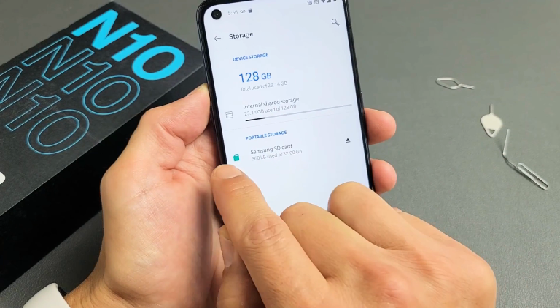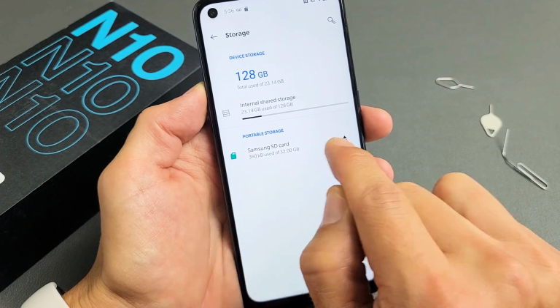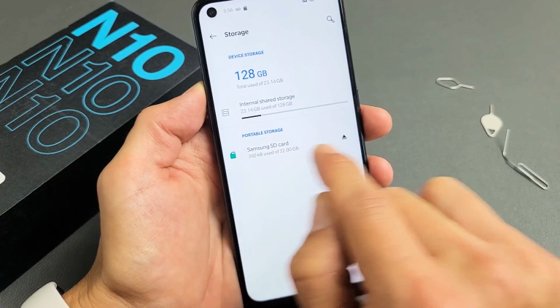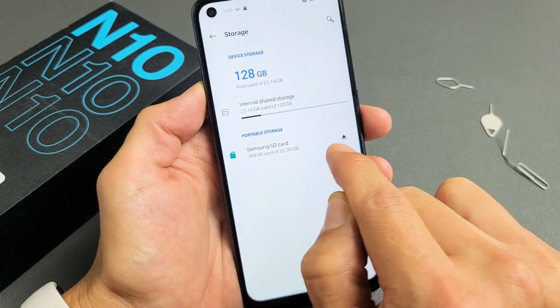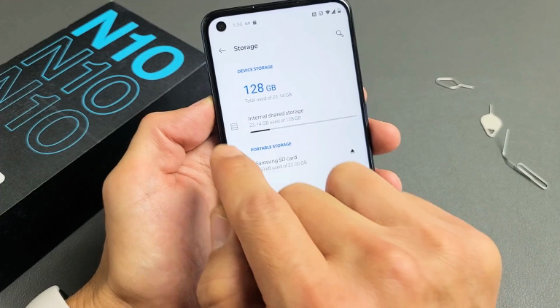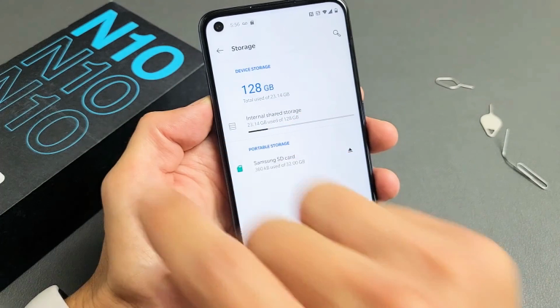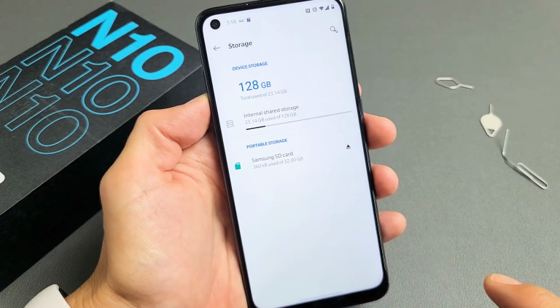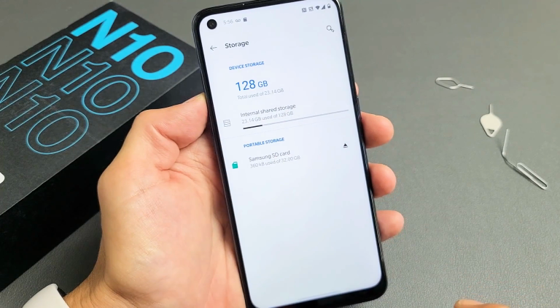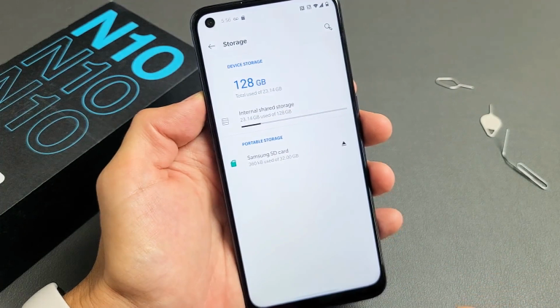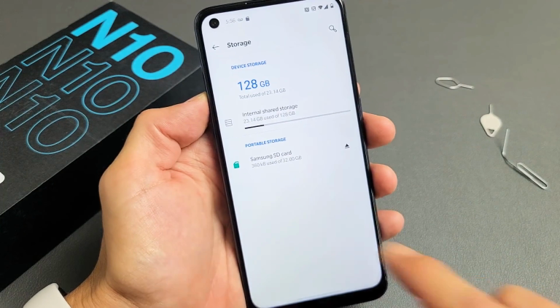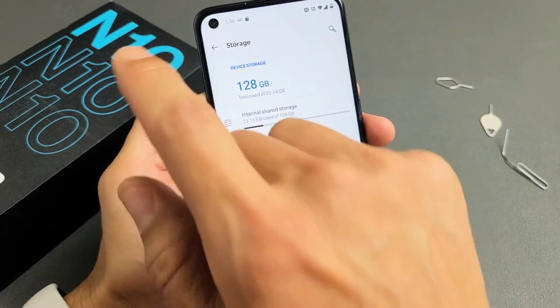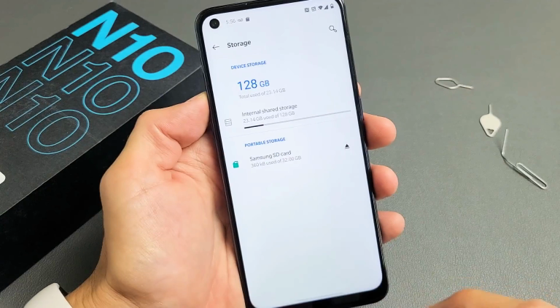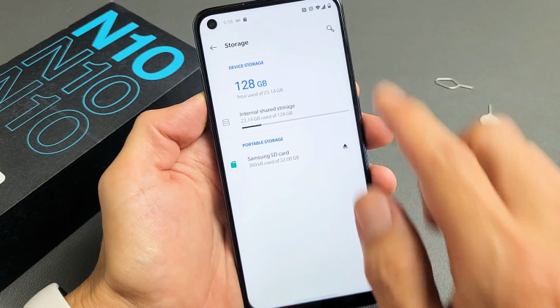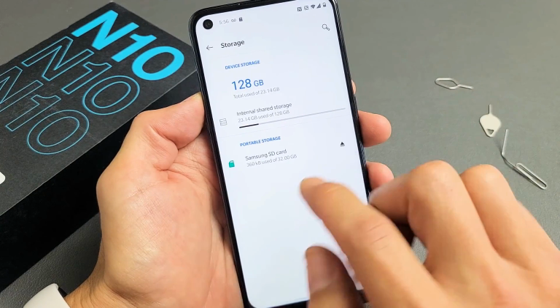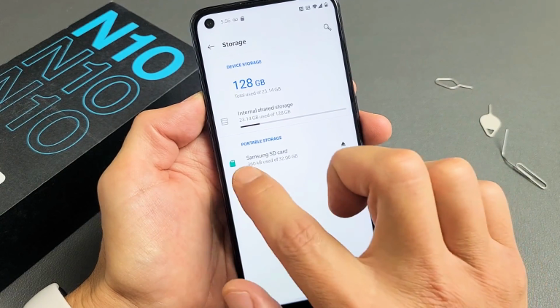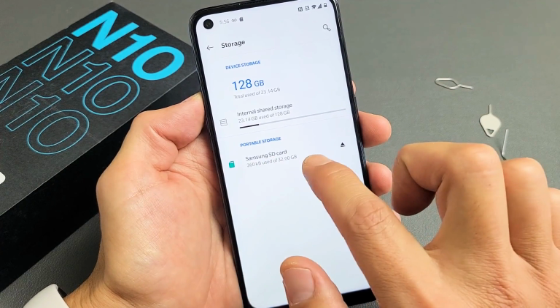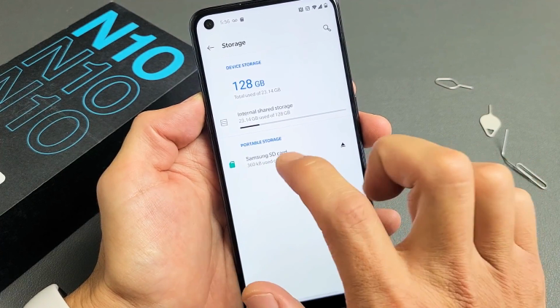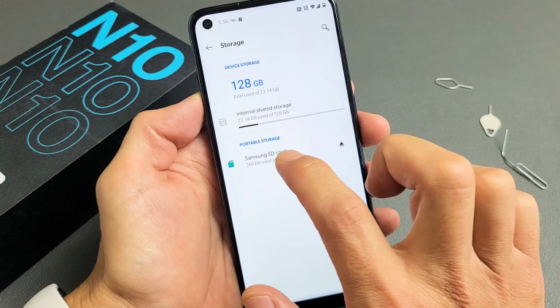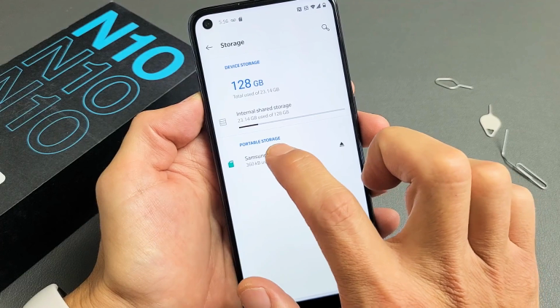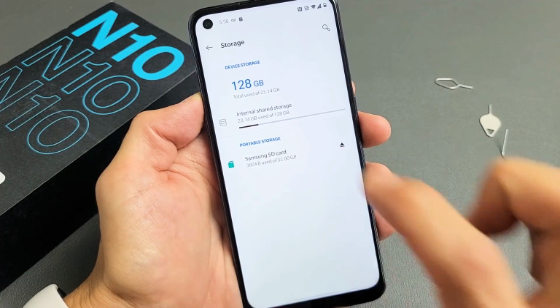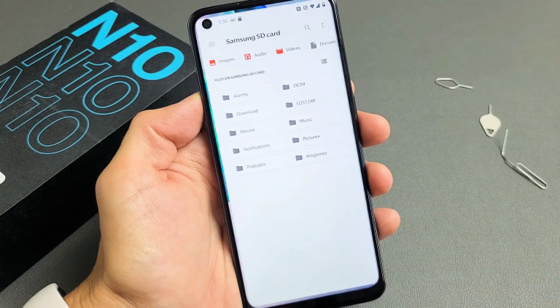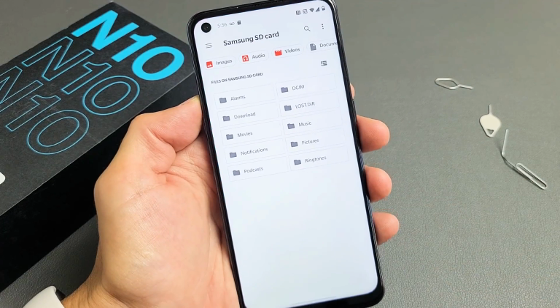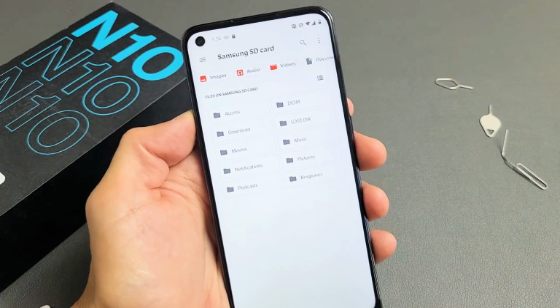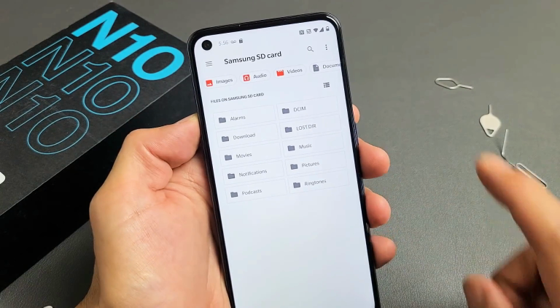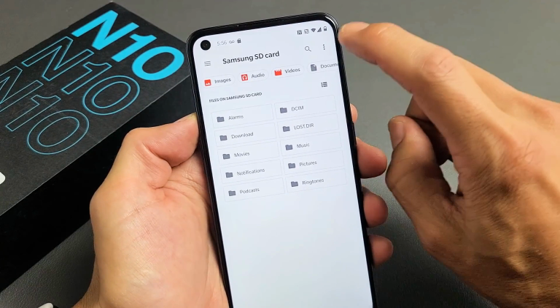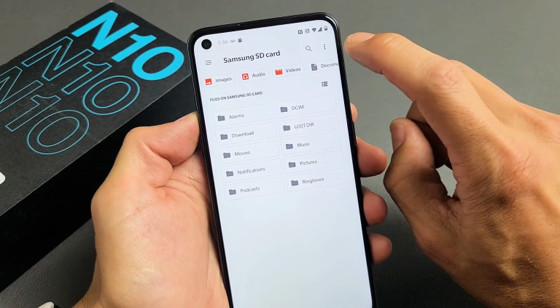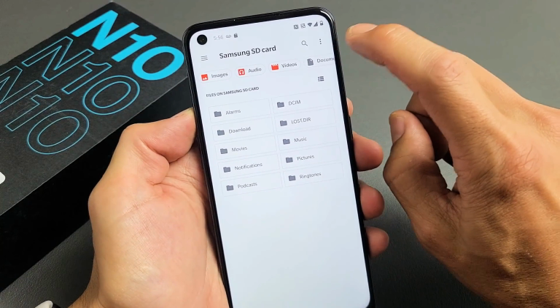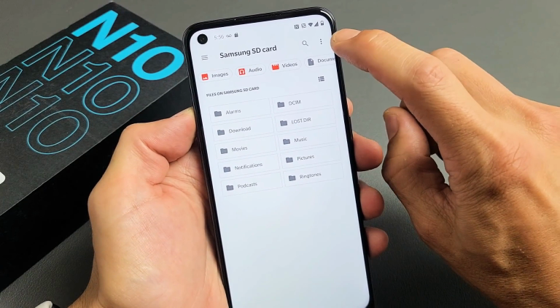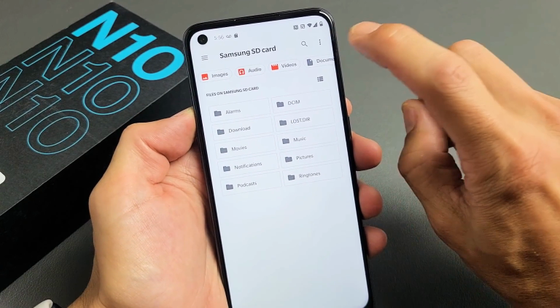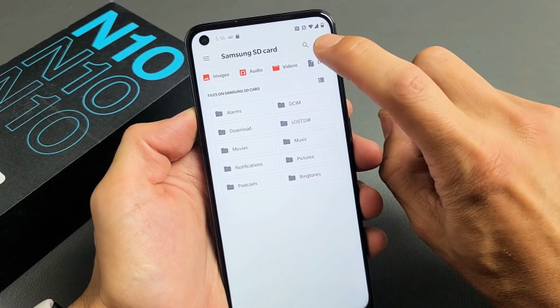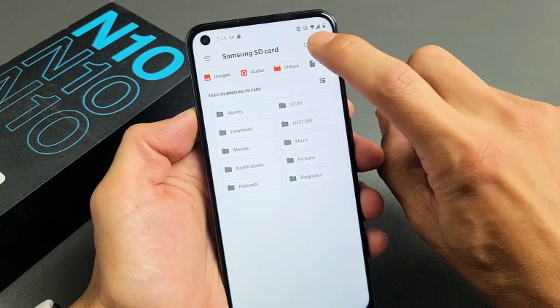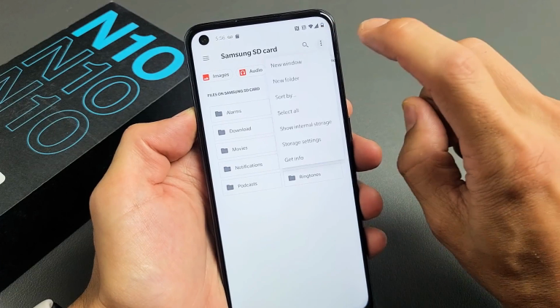If you don't see this down here, then you need to reinsert your SD card or maybe it's corrupted. Mine is right here. Let me go ahead and tap on that. On the top right-hand side, you see those three dots? Tap on that.